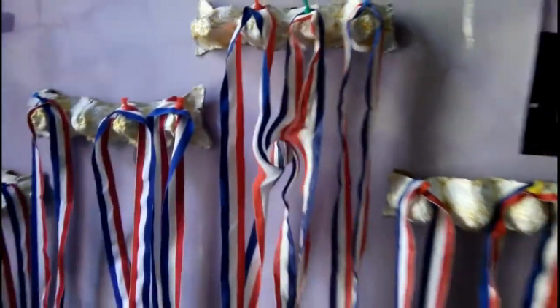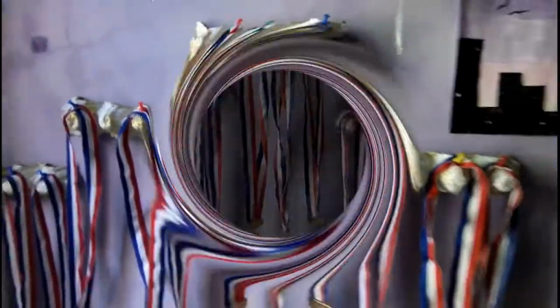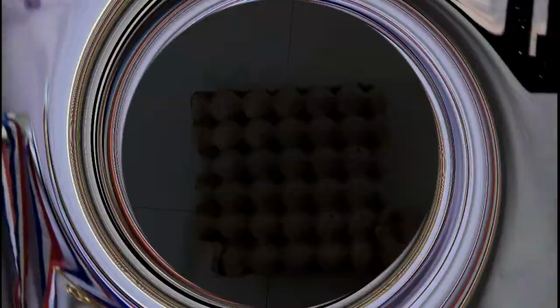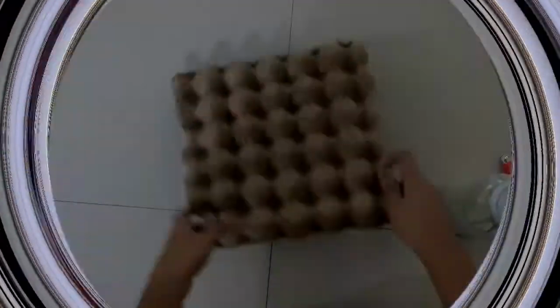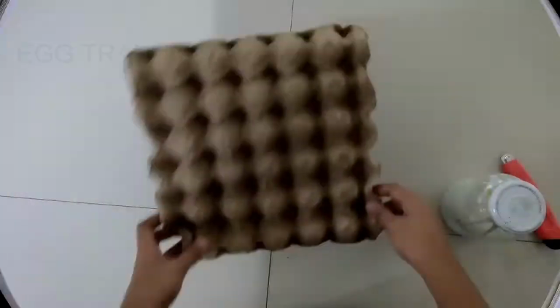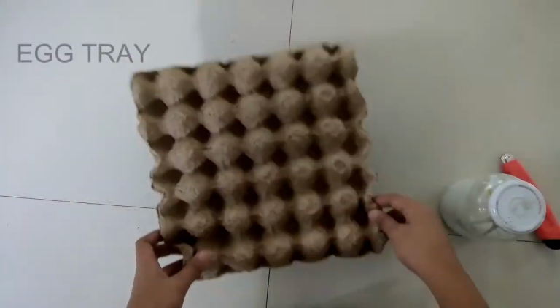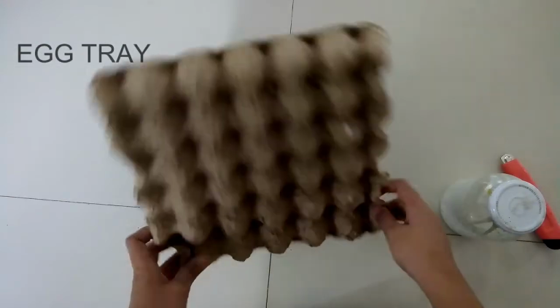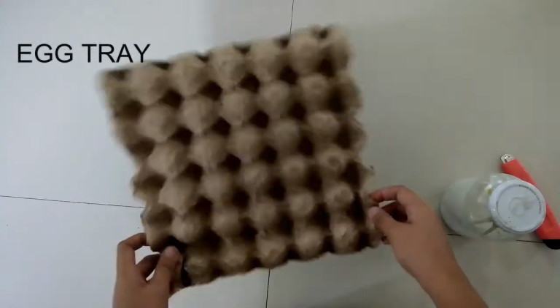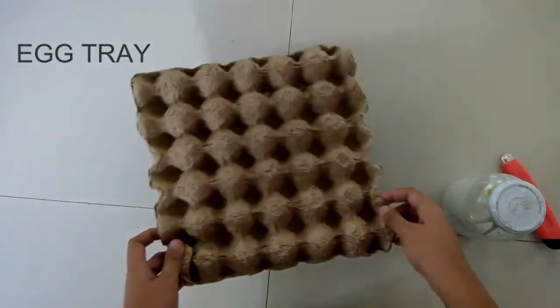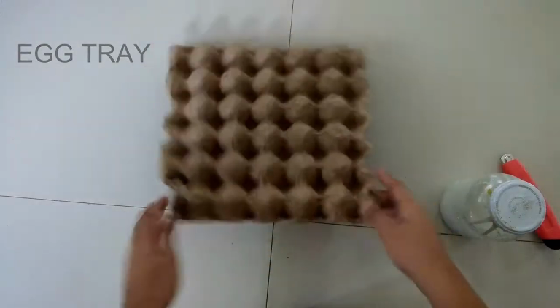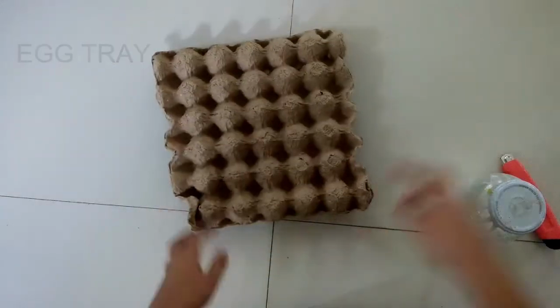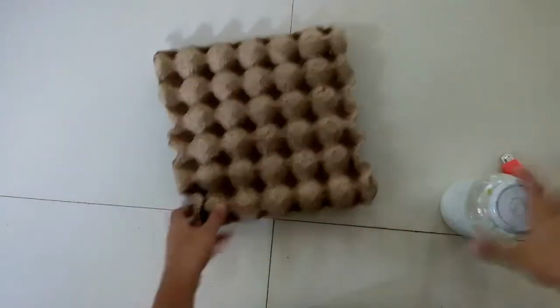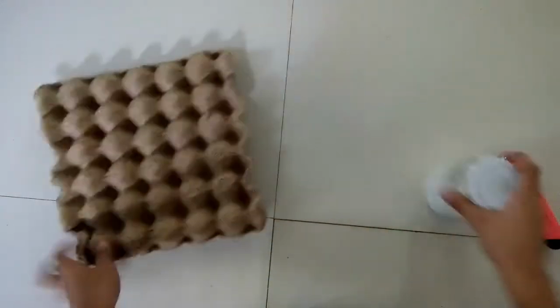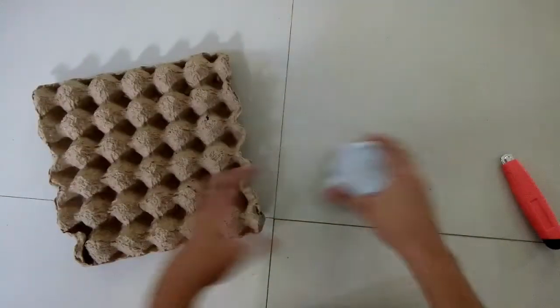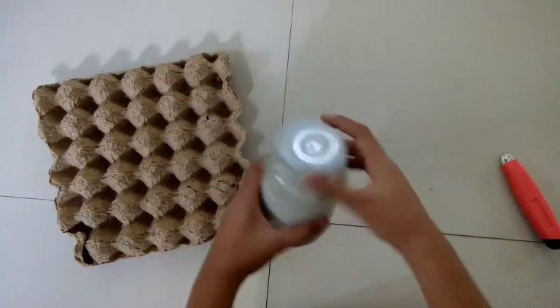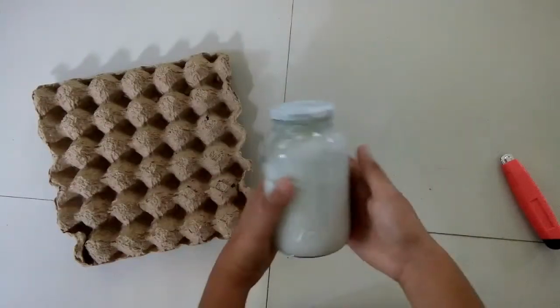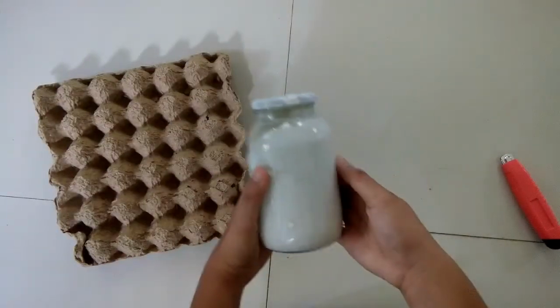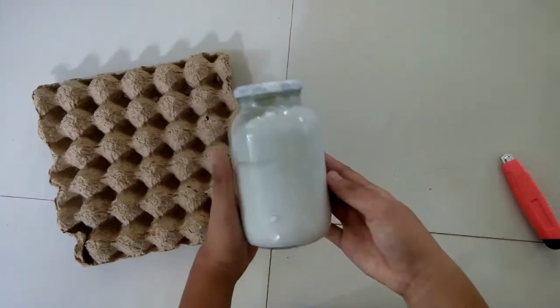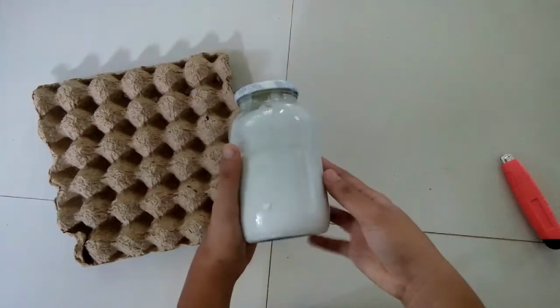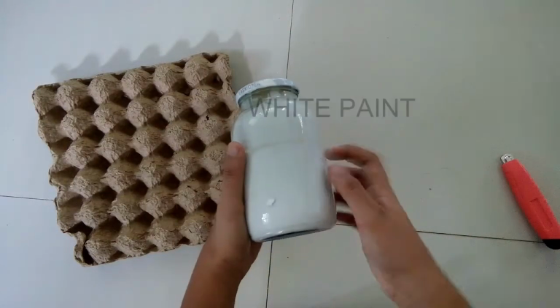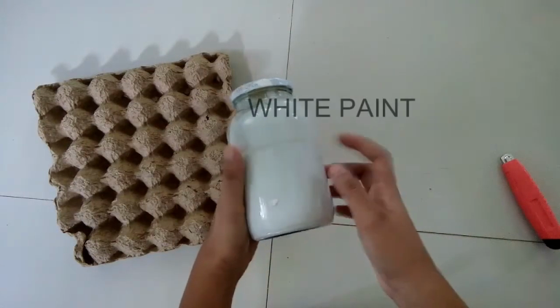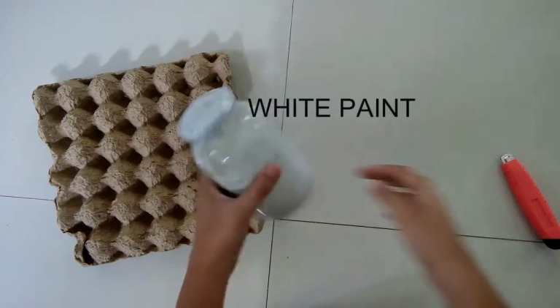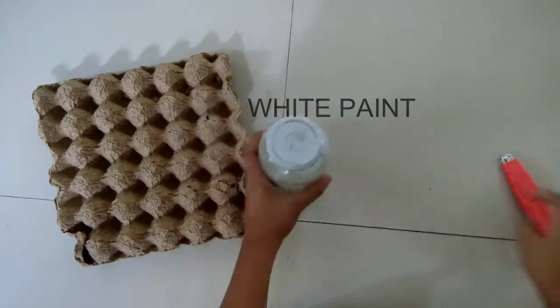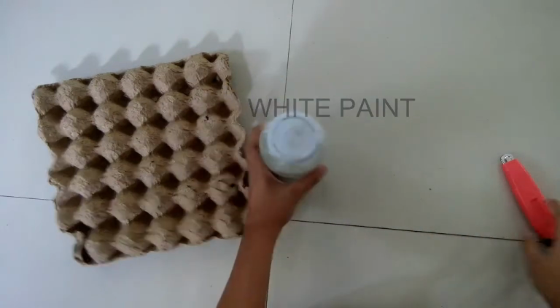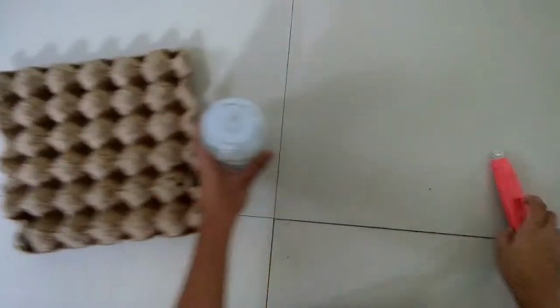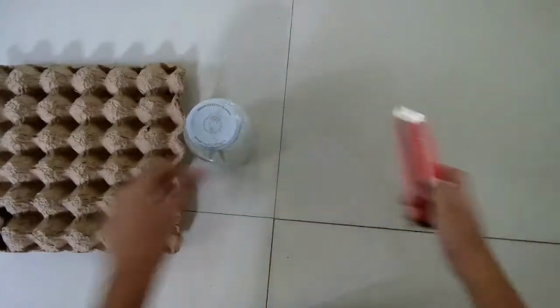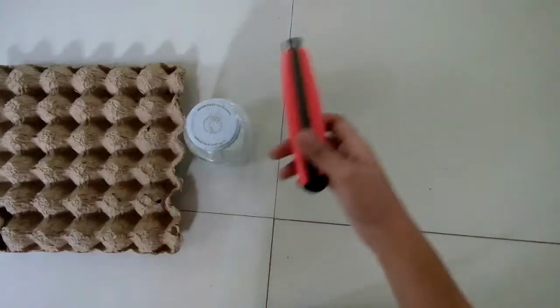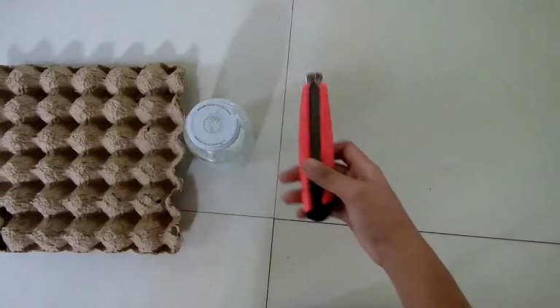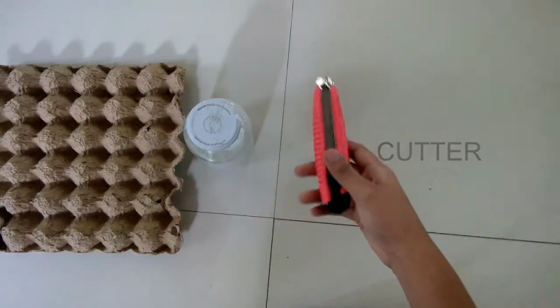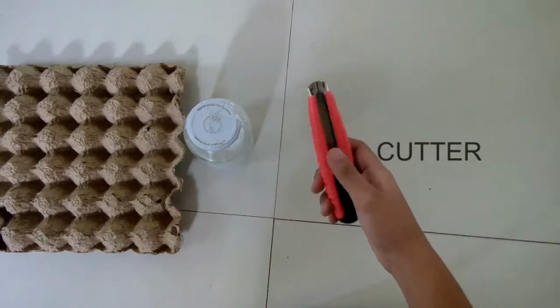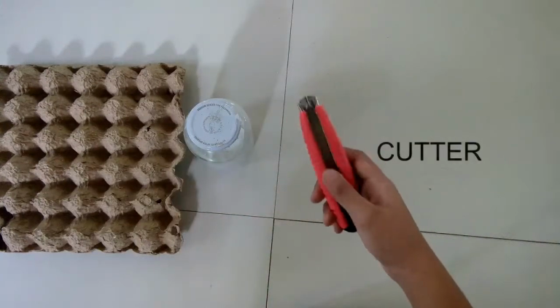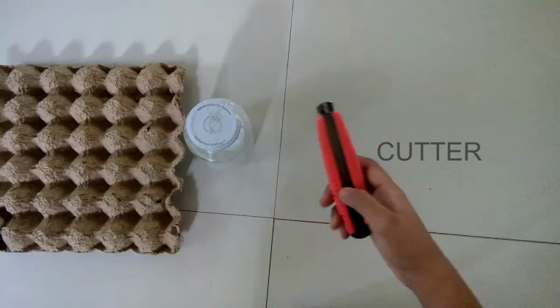So the things that you need for this metal organizer are an egg tray and paint. In this video I used white paint, but it's up to you on what color you will use.